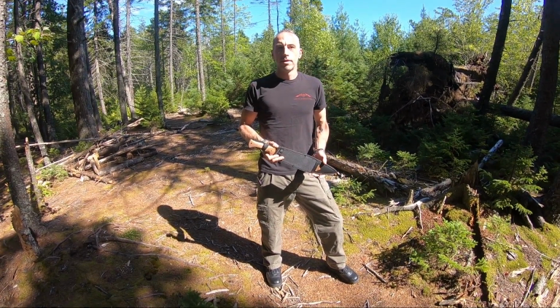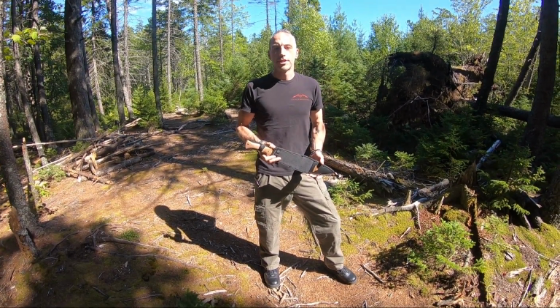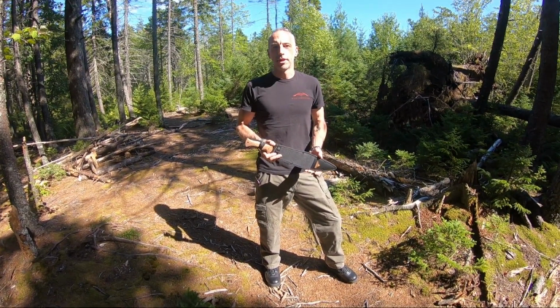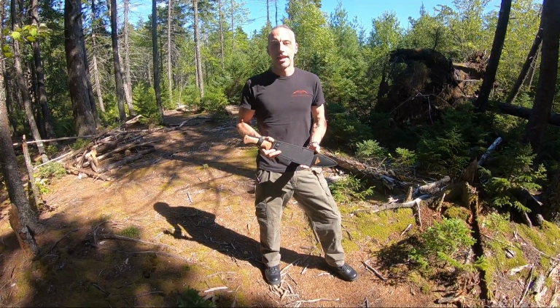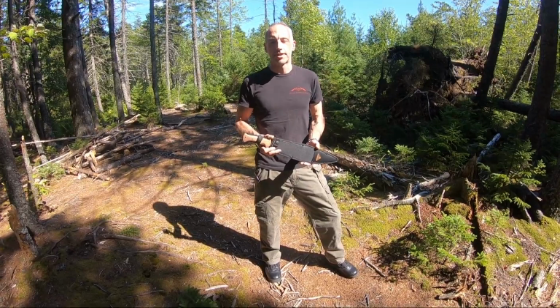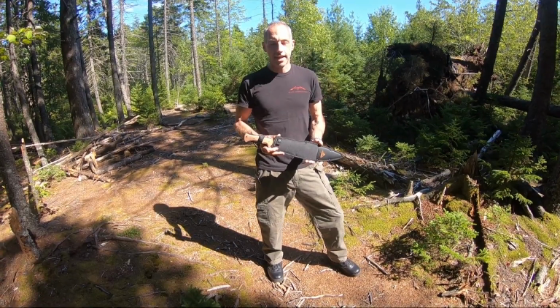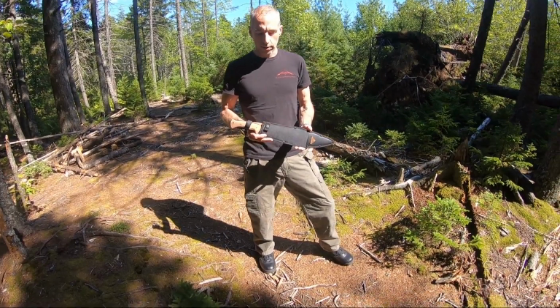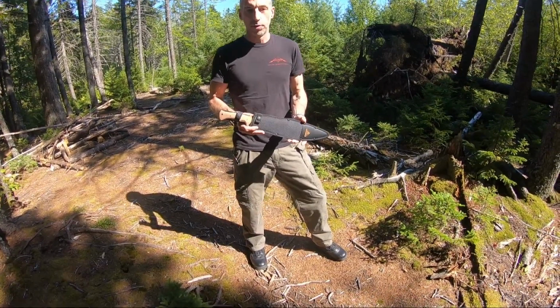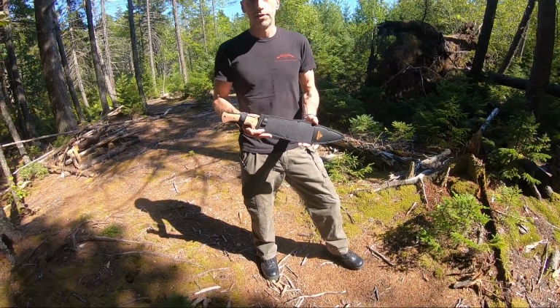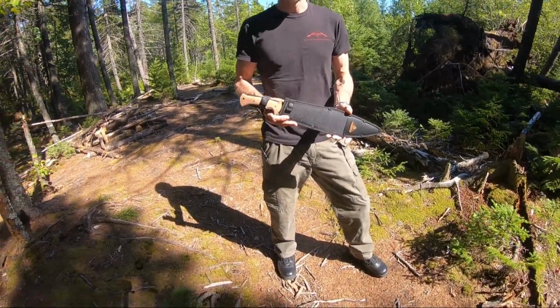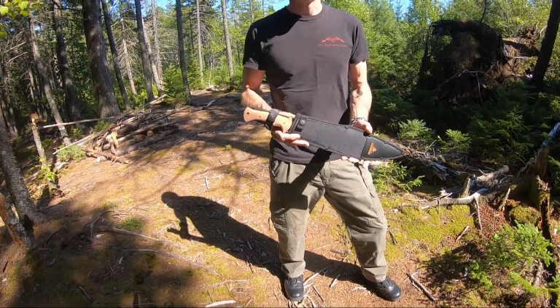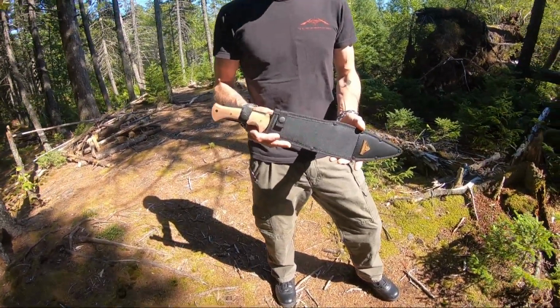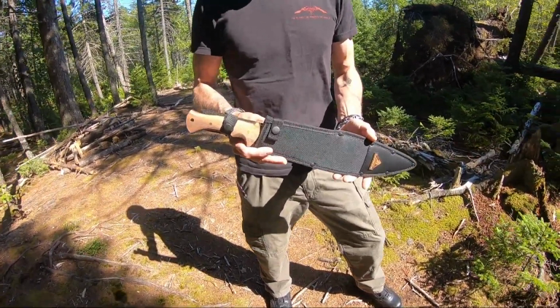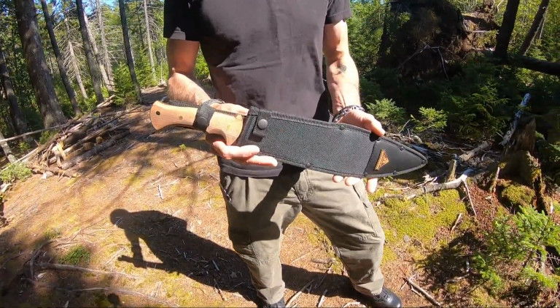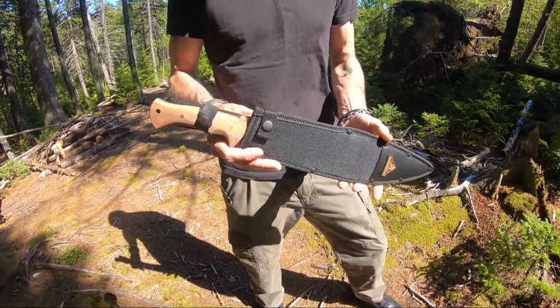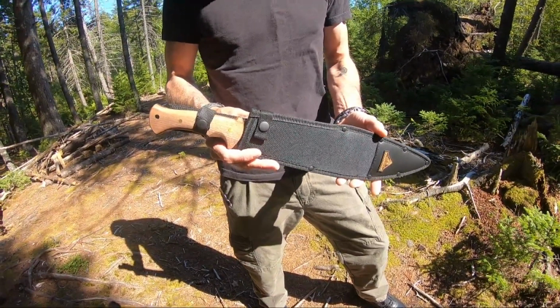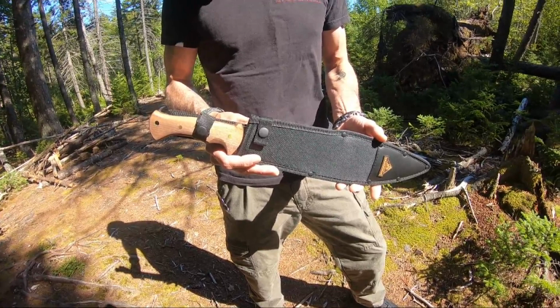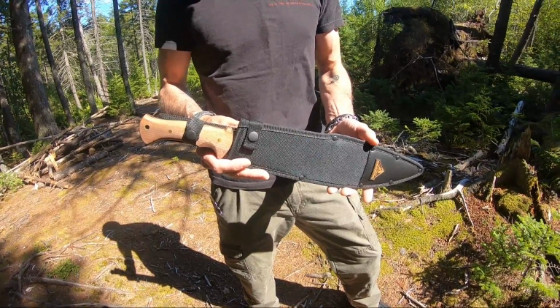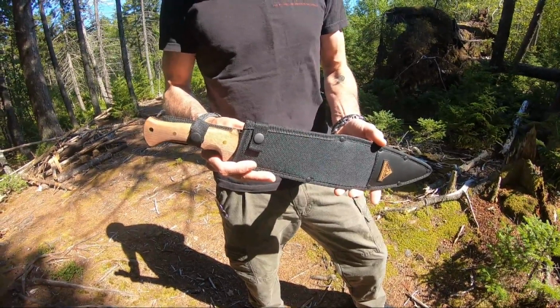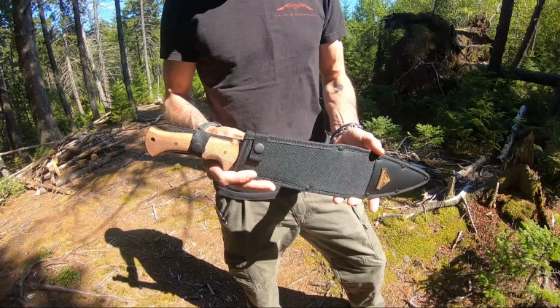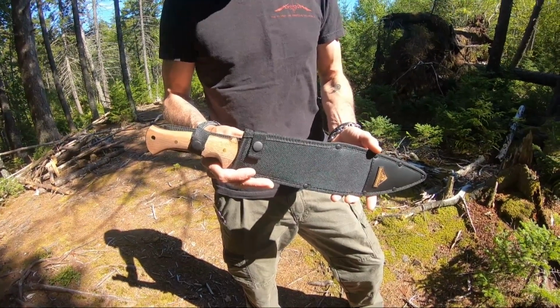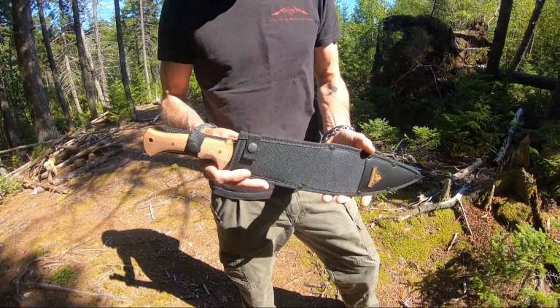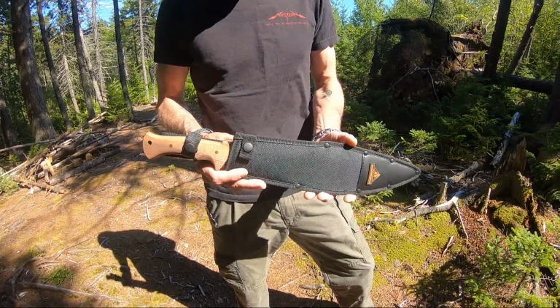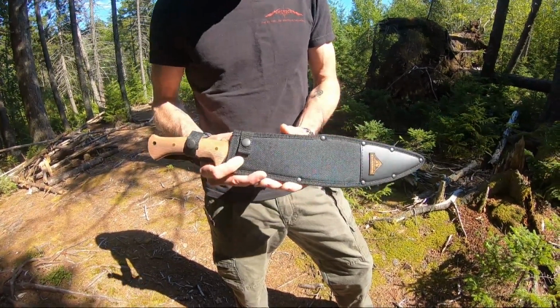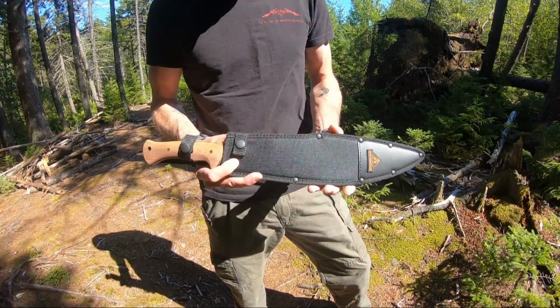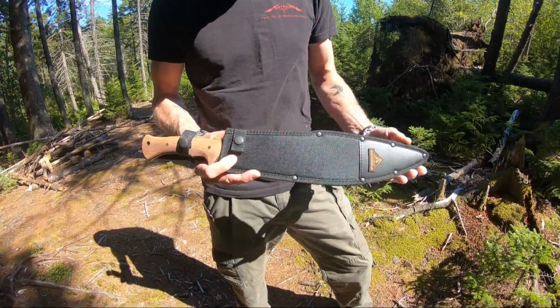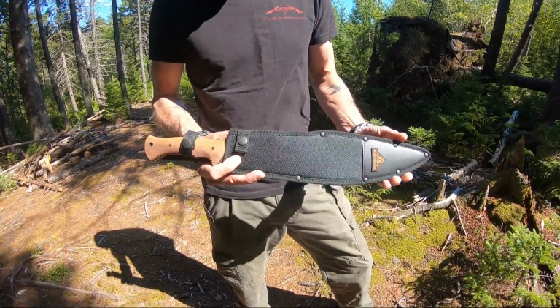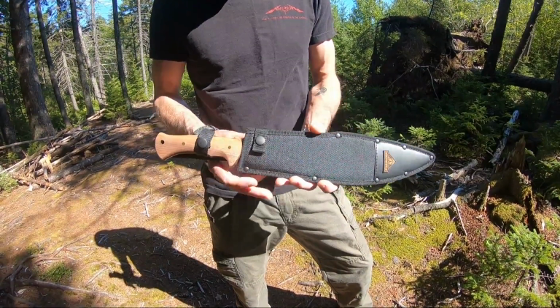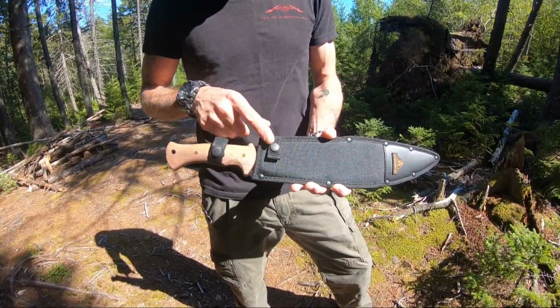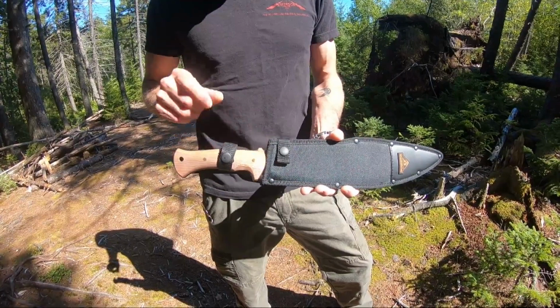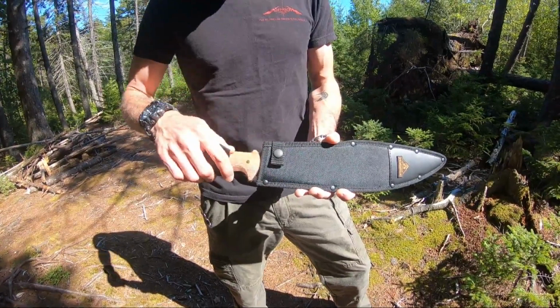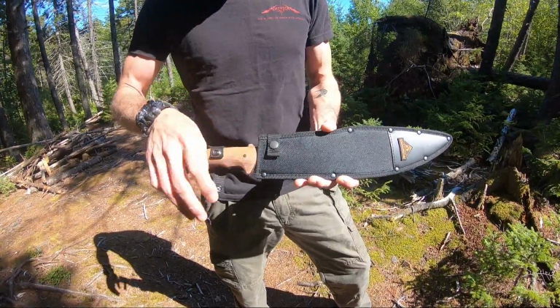Jason here from Atlantic Knives. Today we are reviewing United Cutlery's Bushmaster Smatchet, model number UC3248. Comes in a really nice nylon sheath with two secure points.